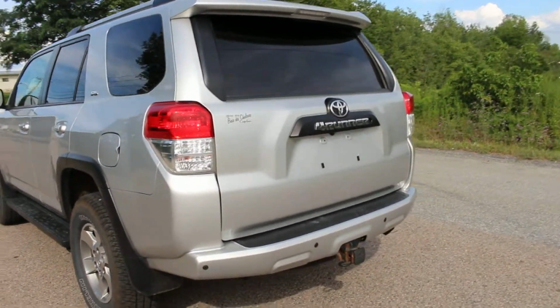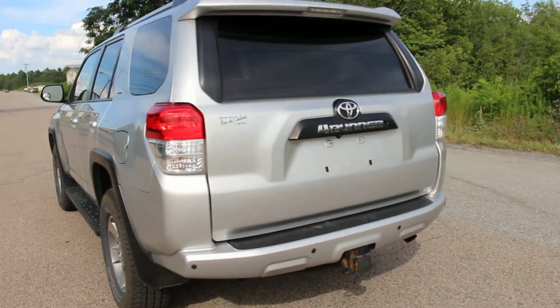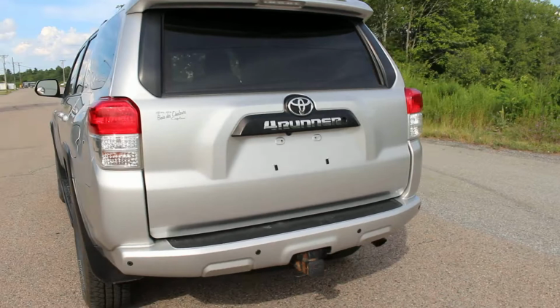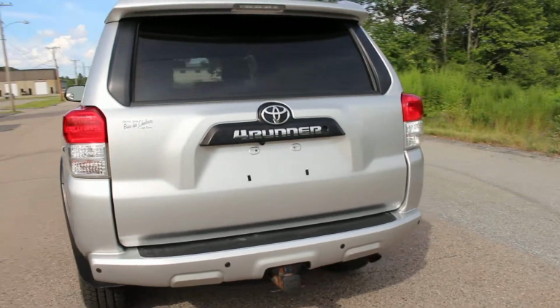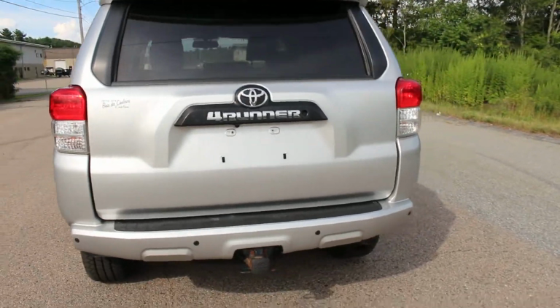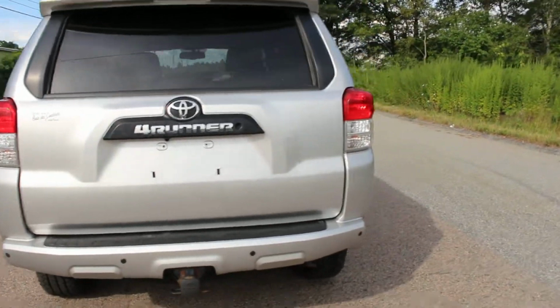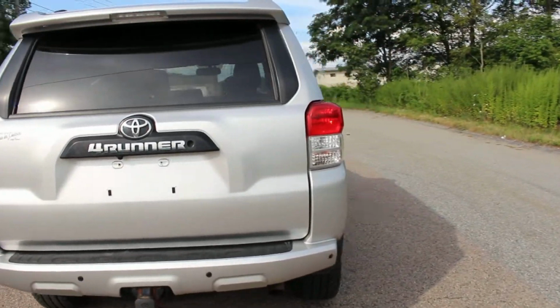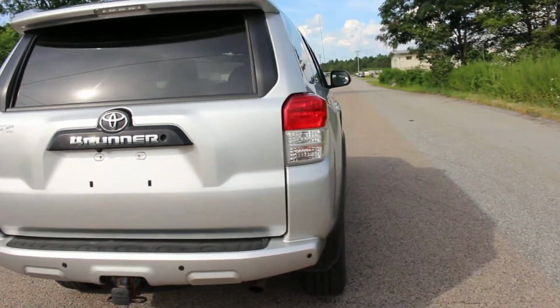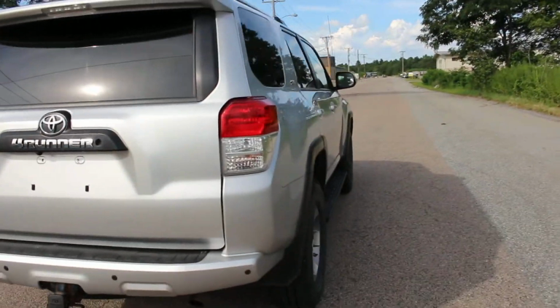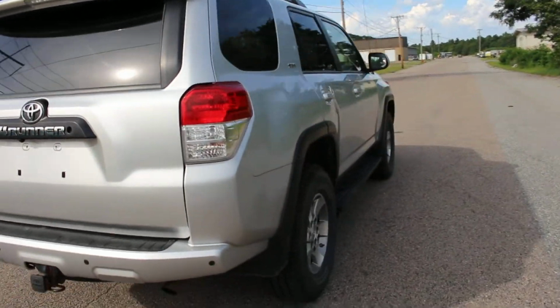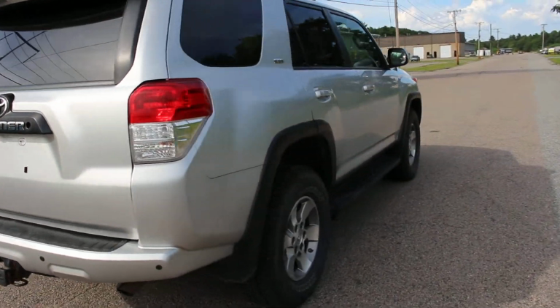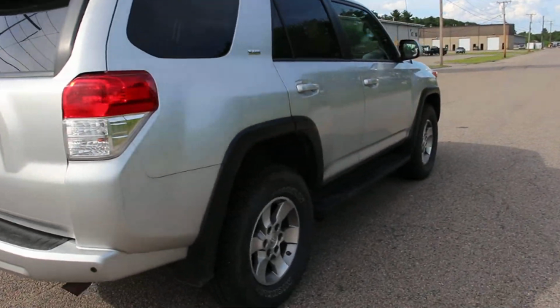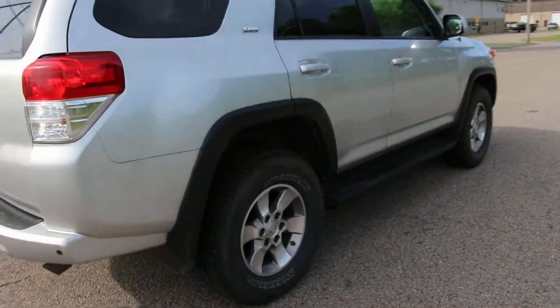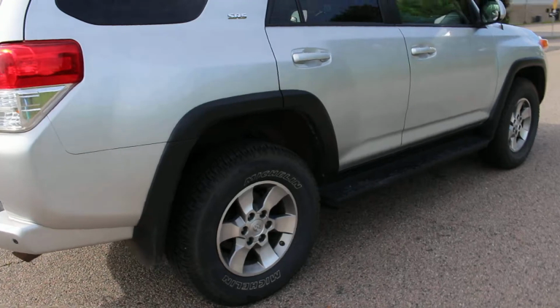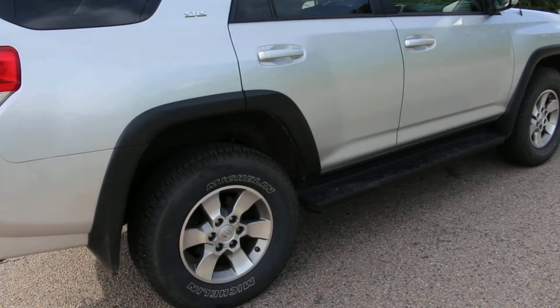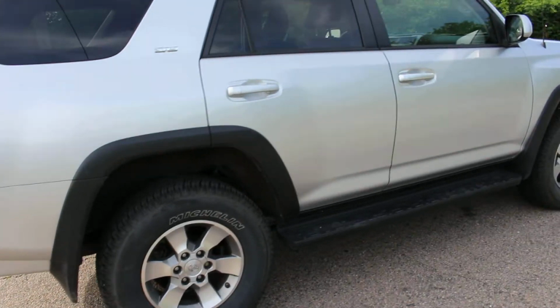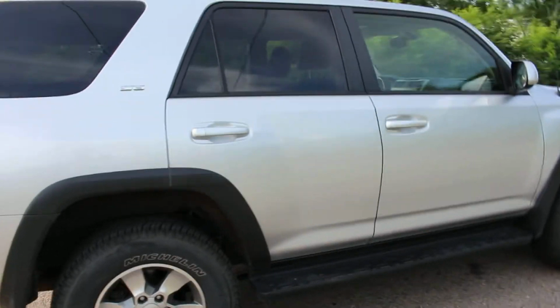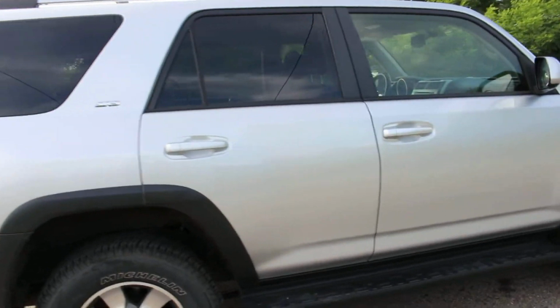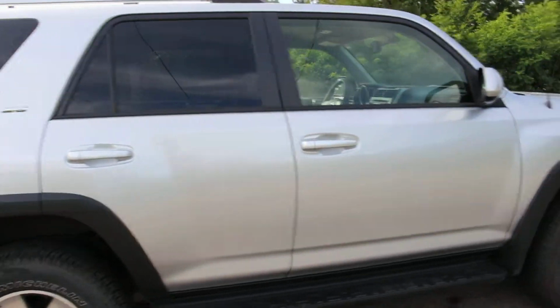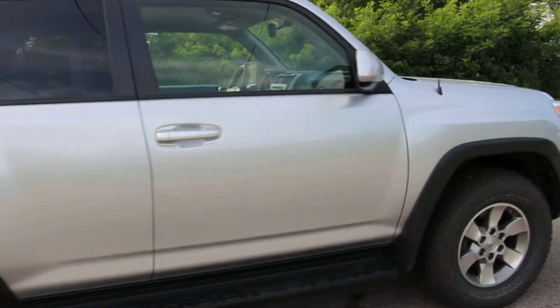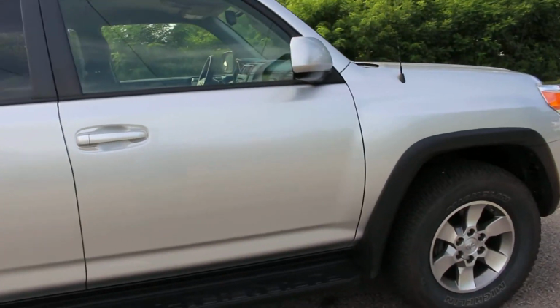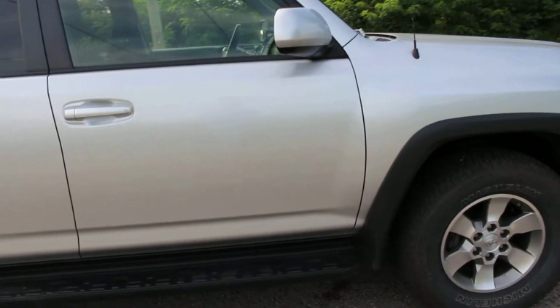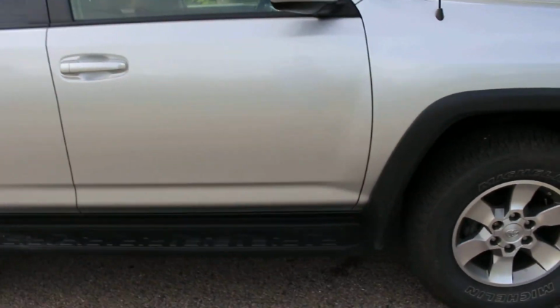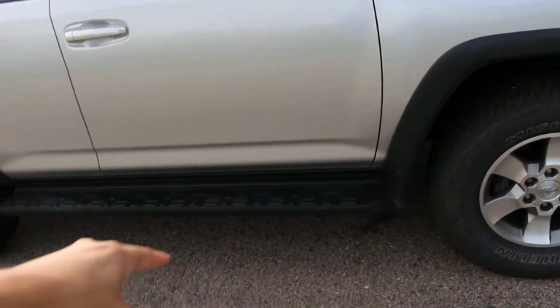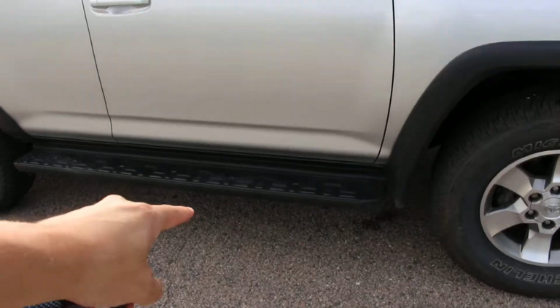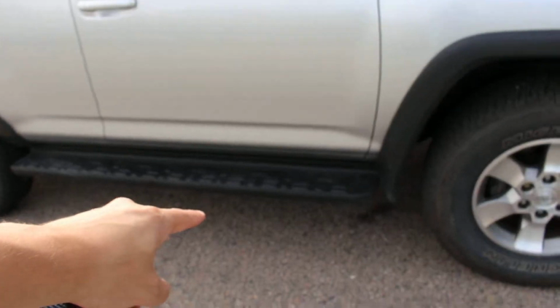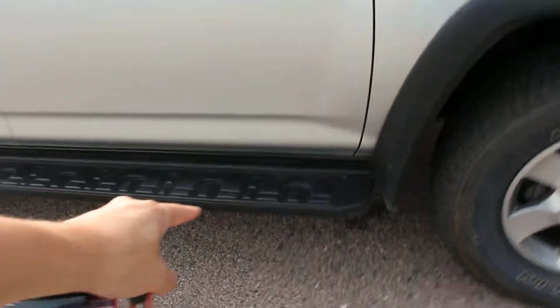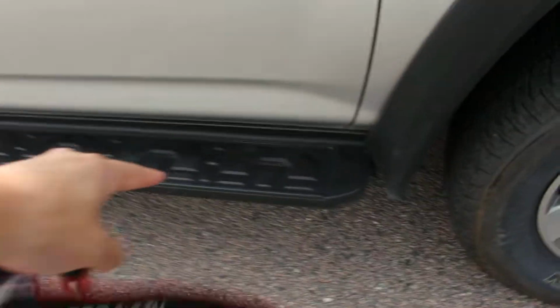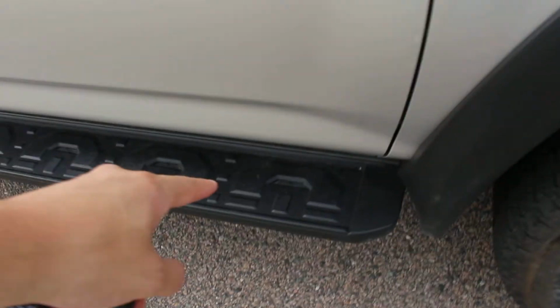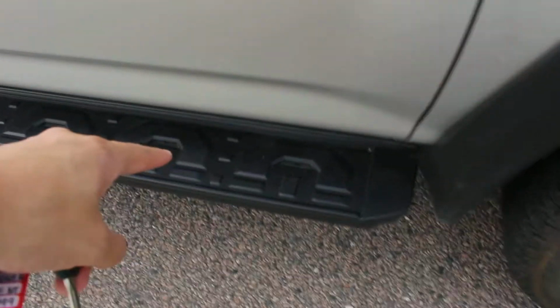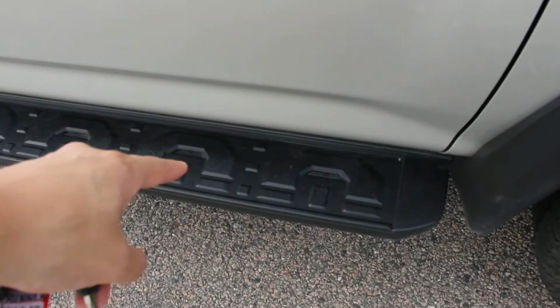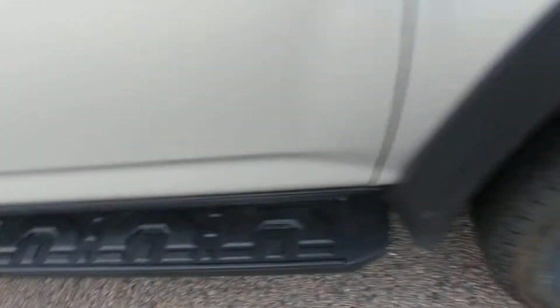It's got the tow hitch, and it is that SR5 package. It's got some really nice wheels on it, and it also has the steps right there.